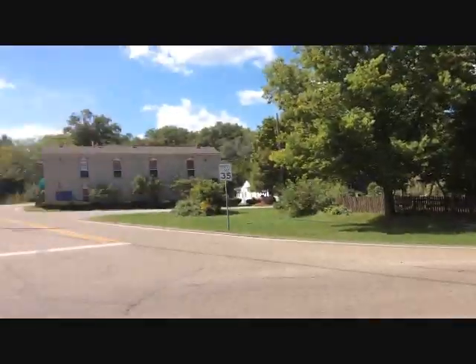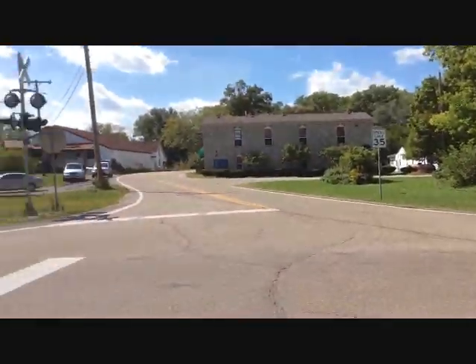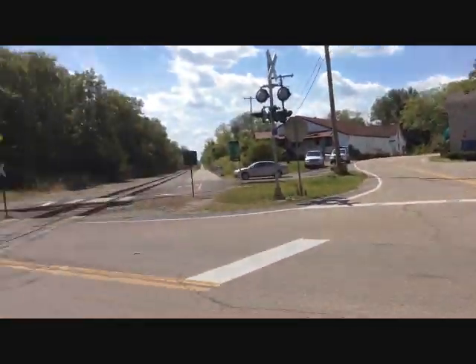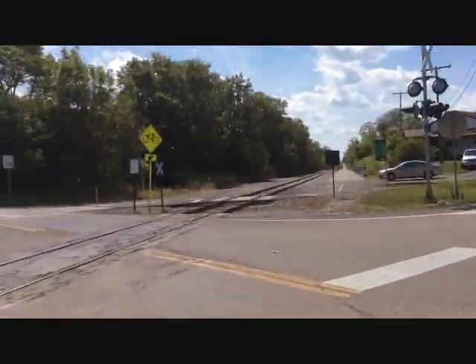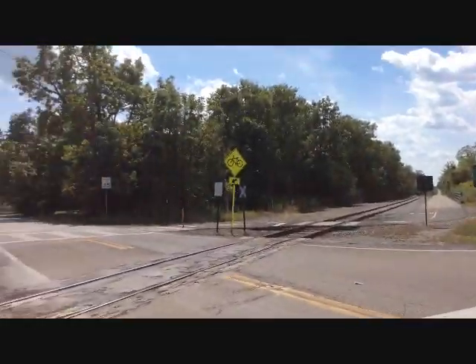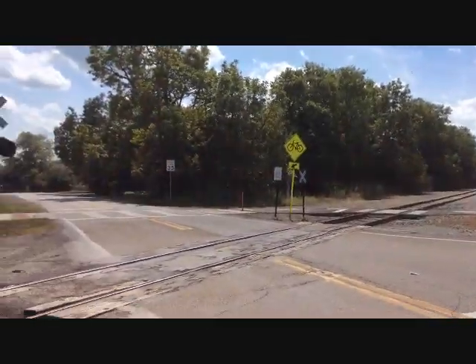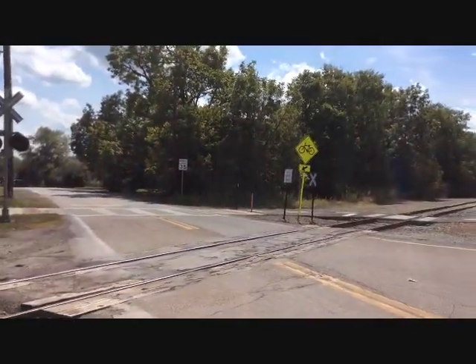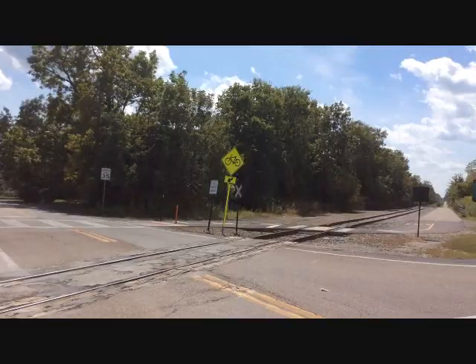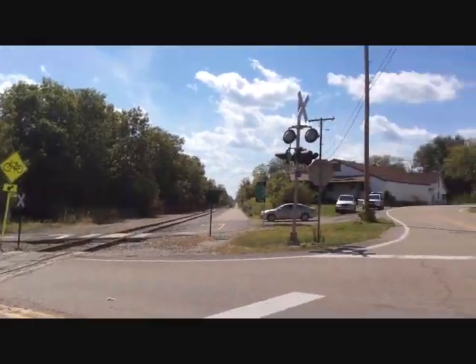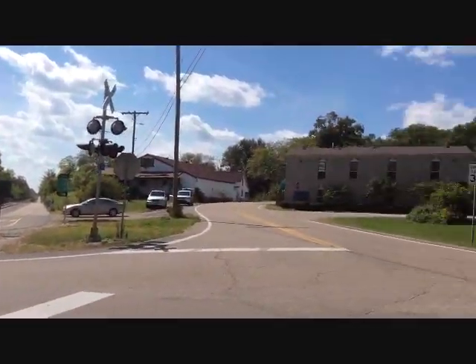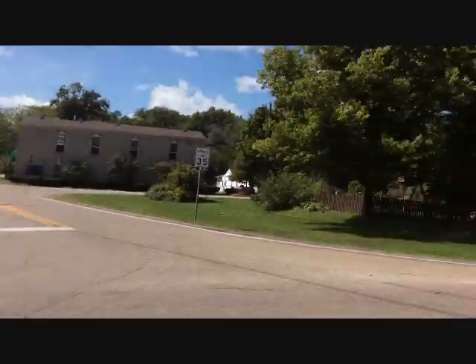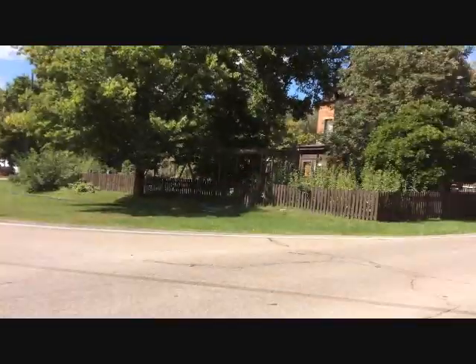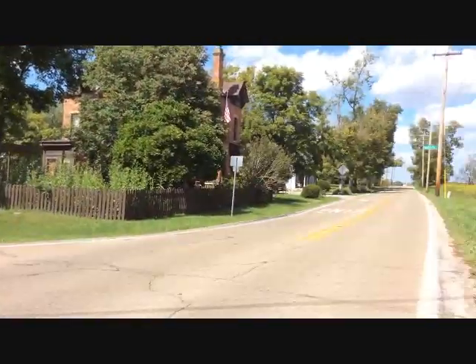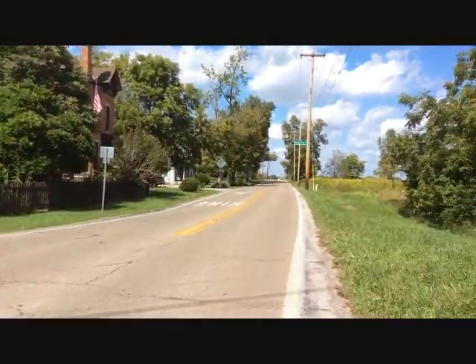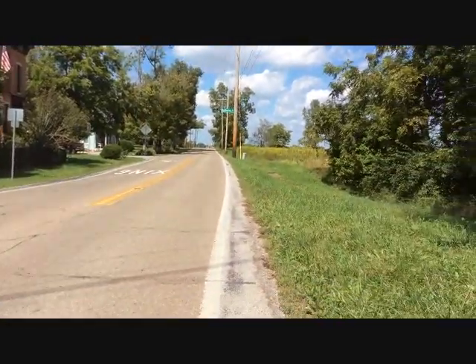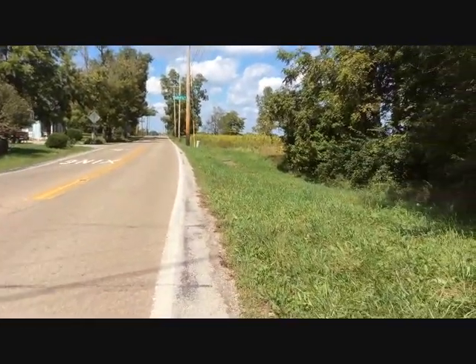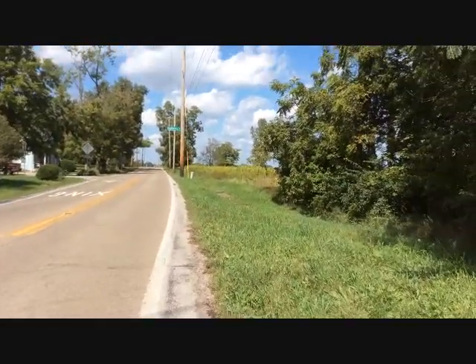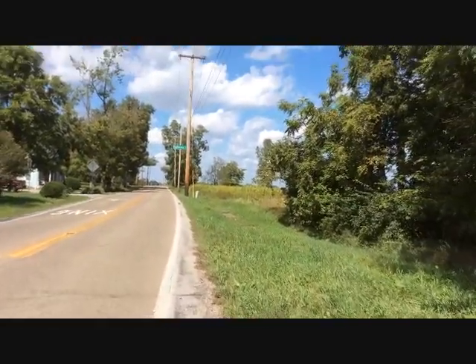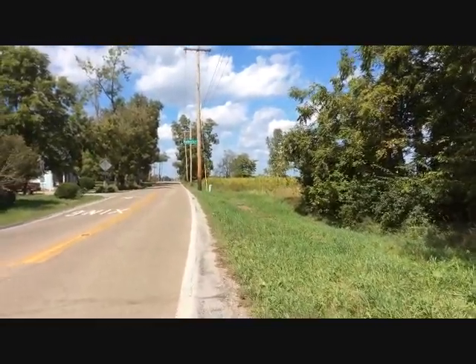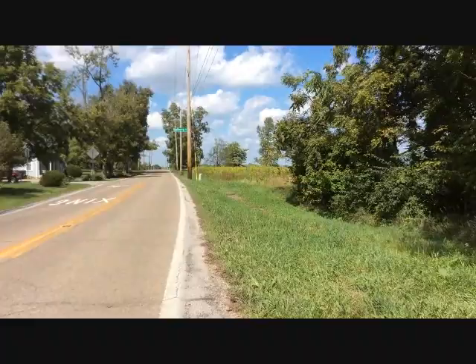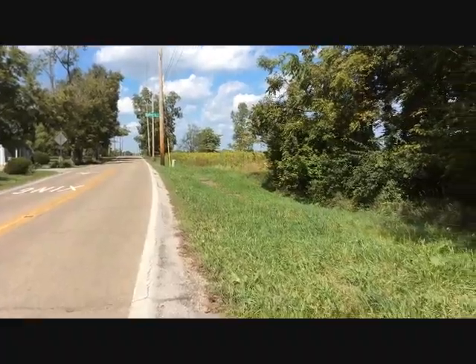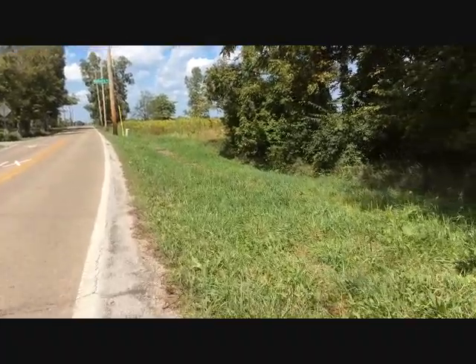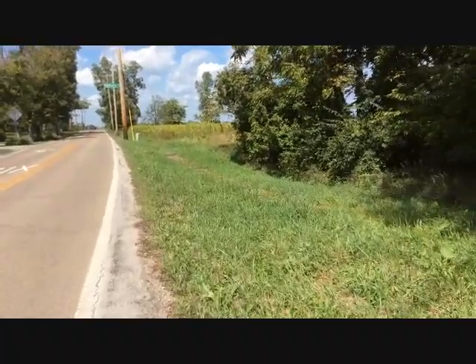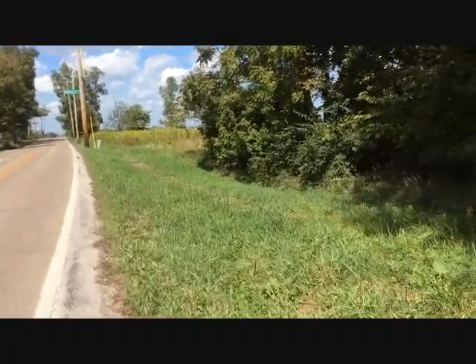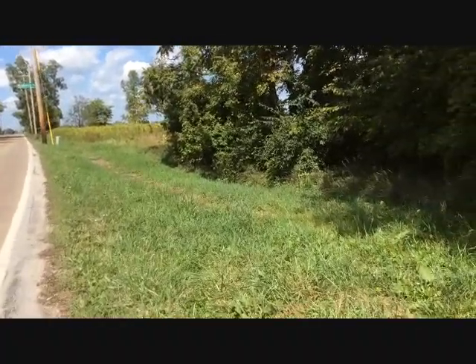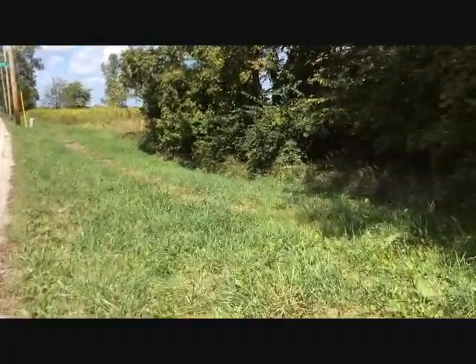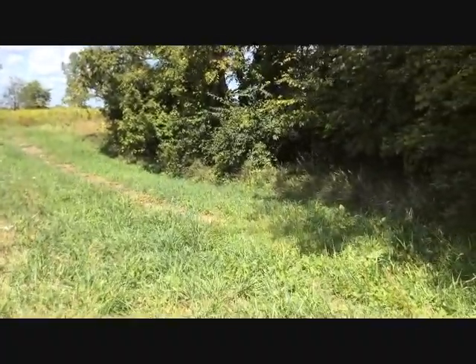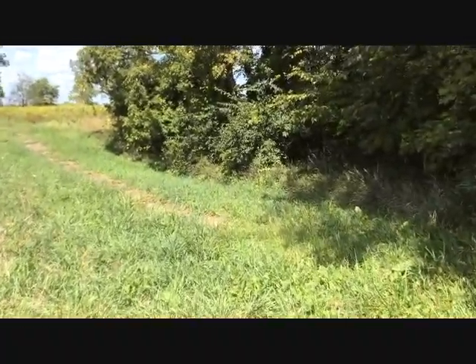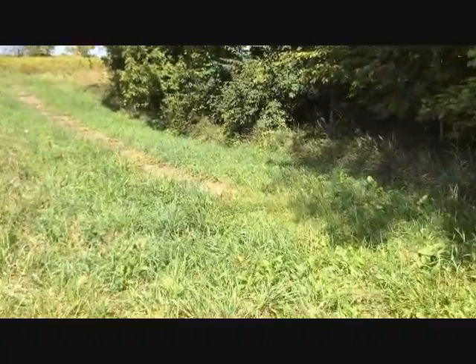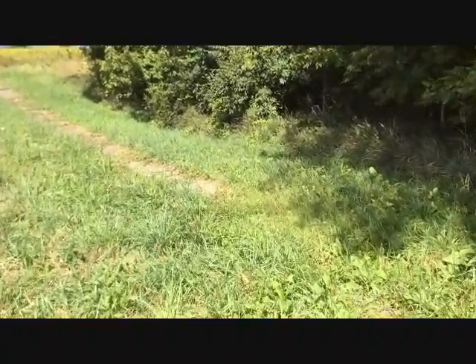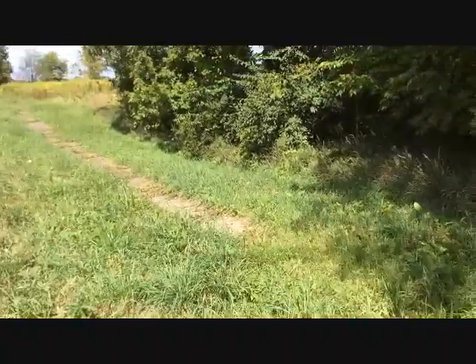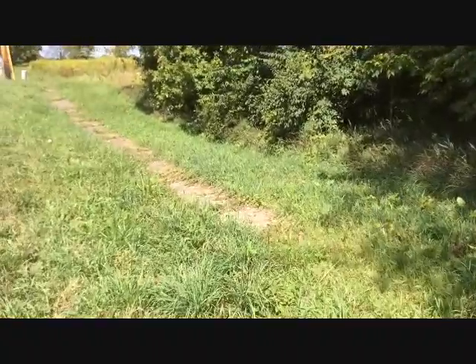I'm down here on Galloway Road, near the tracks where Camp Chase Trail crosses over Galloway Road, and I found this a while back, and I thought it was really unique, sort of strange a little bit, to see this sidewalk here.